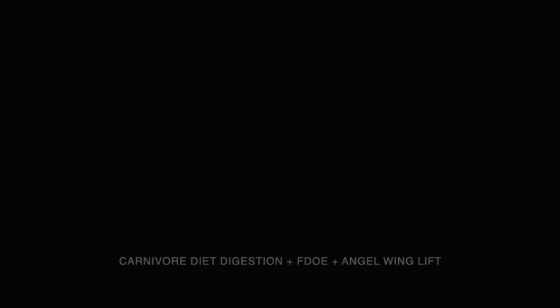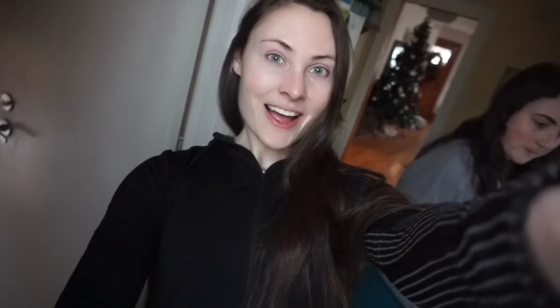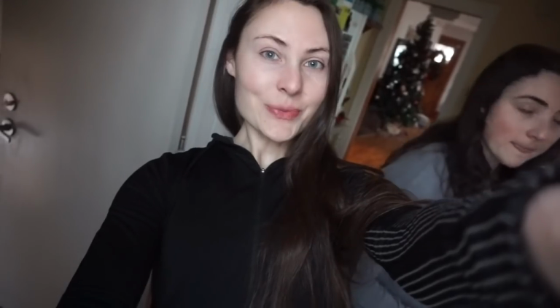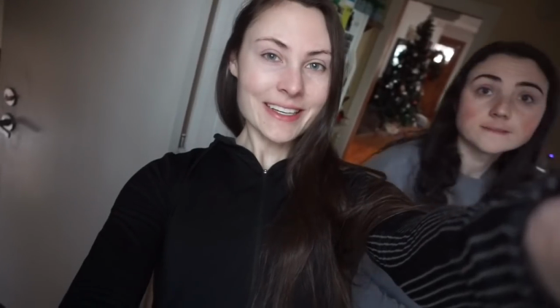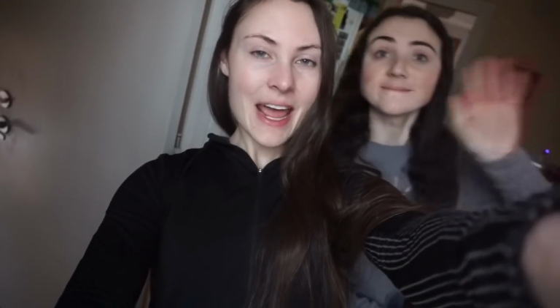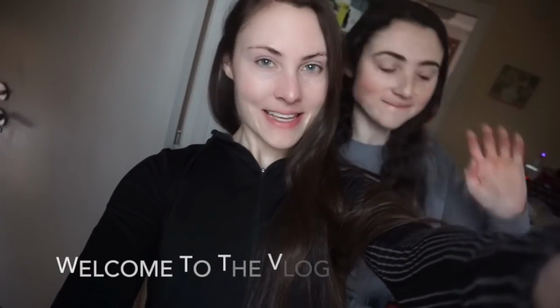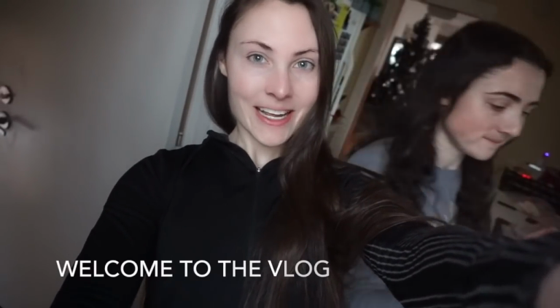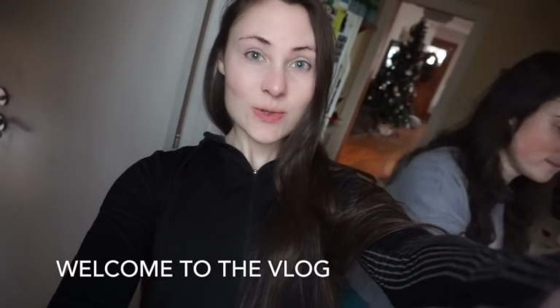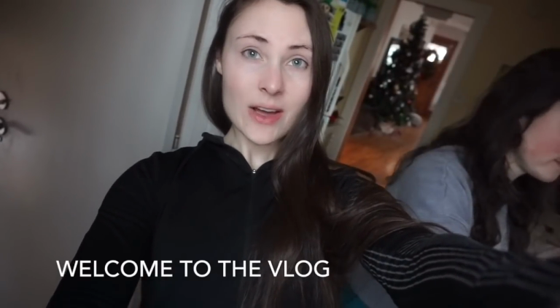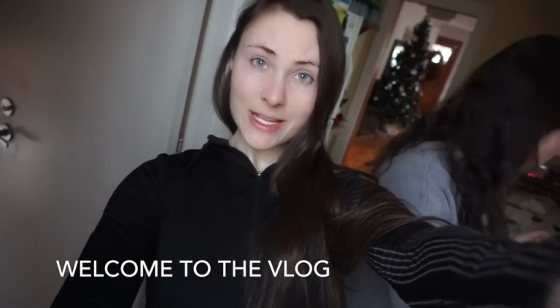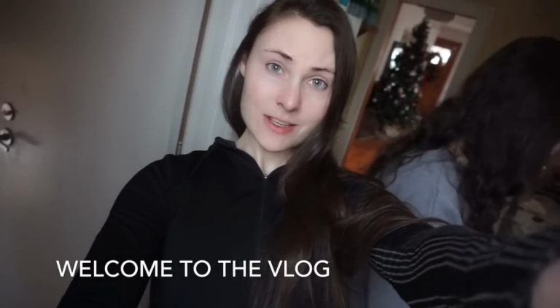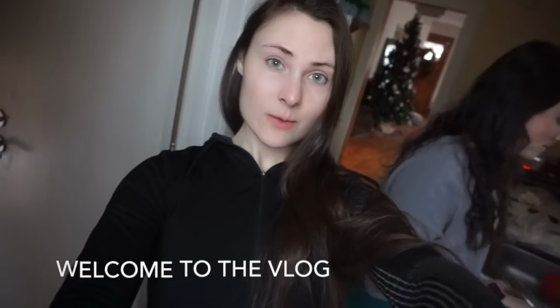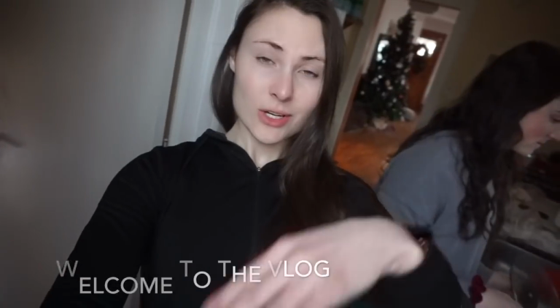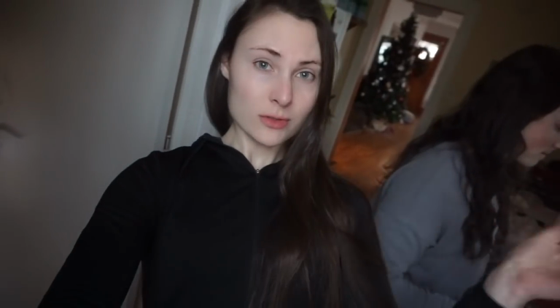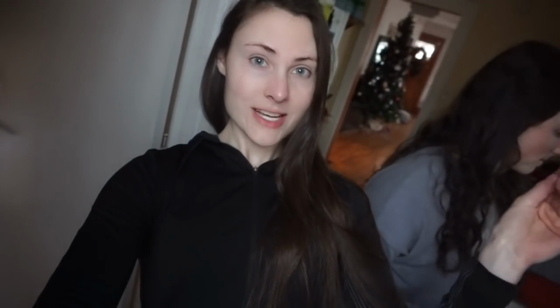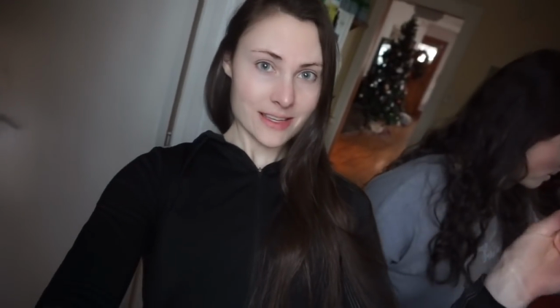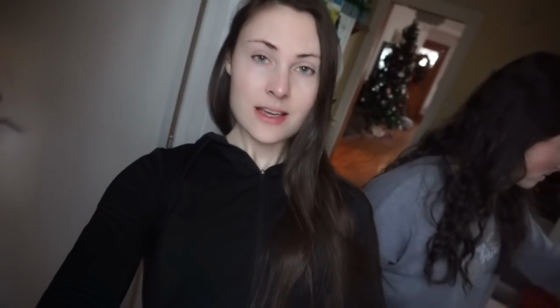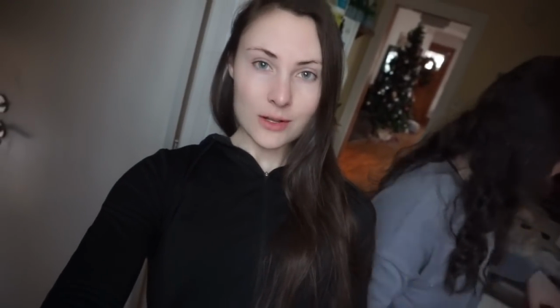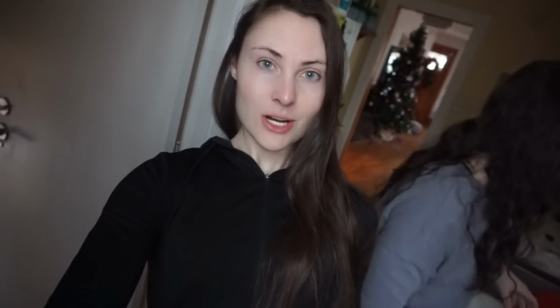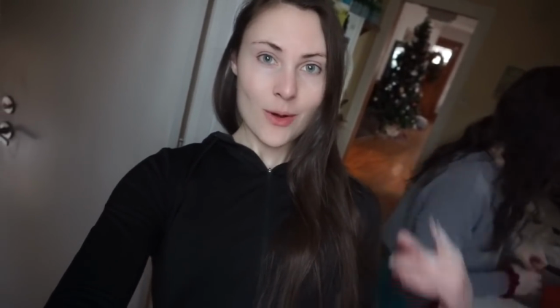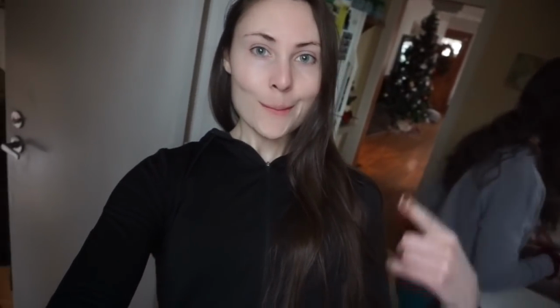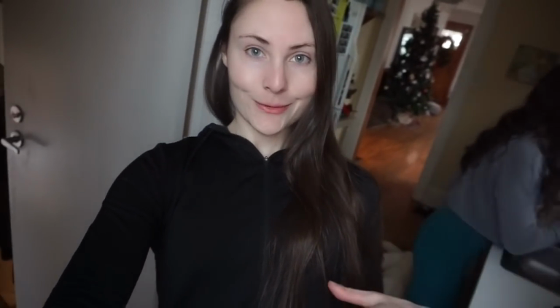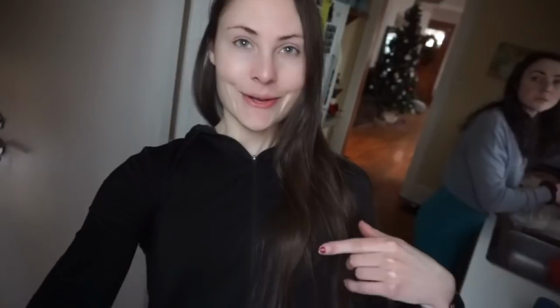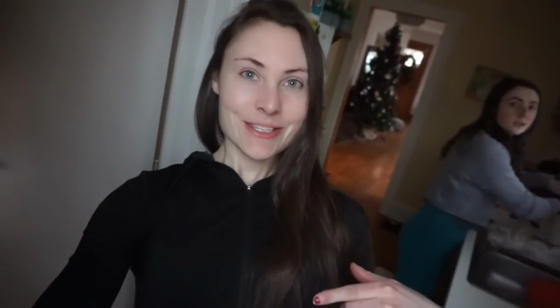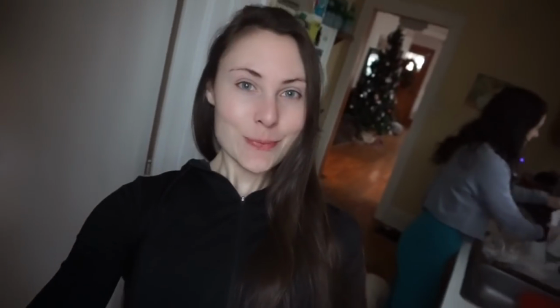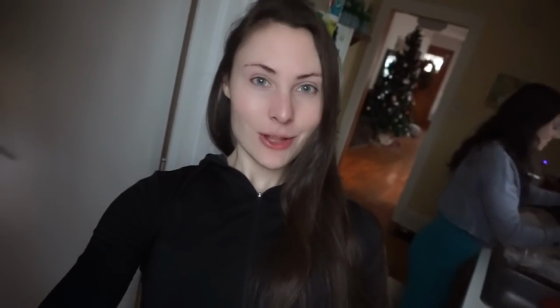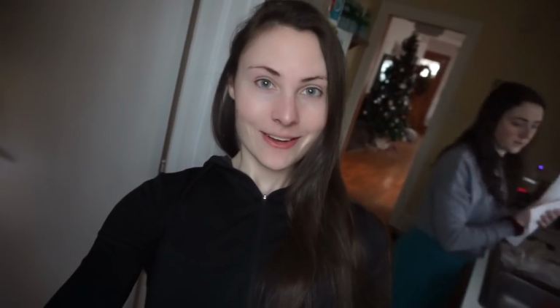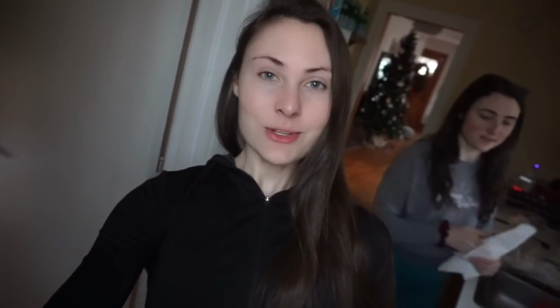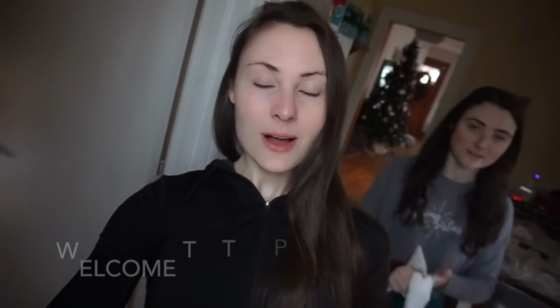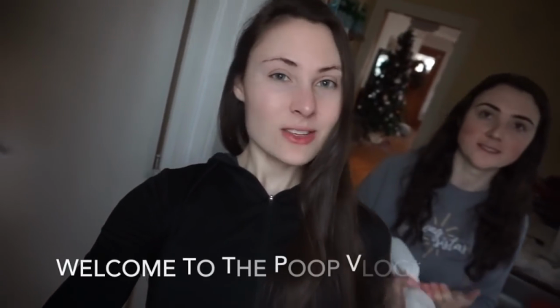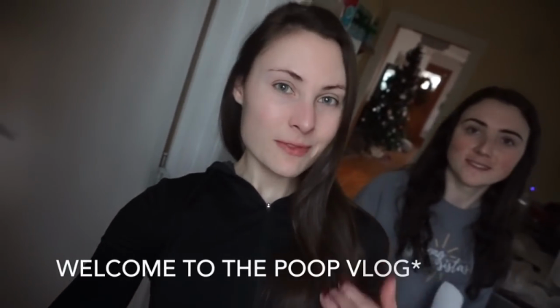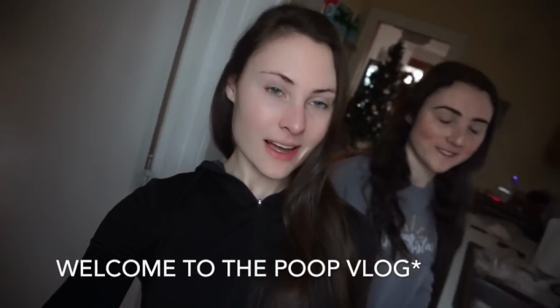Good morning and happy Saturday. Today in this vlog we are doing our normal jazzy things but we're also going to be talking about poop. This is a poop vlog. Welcome back to the poop vlog, guys.